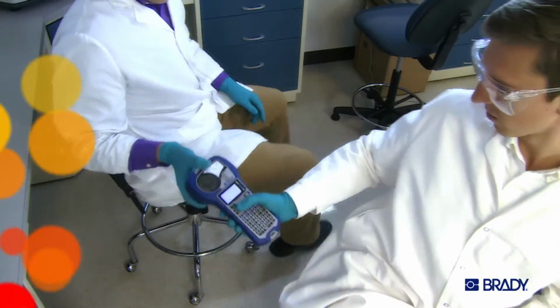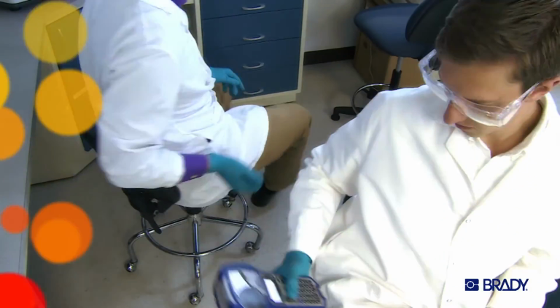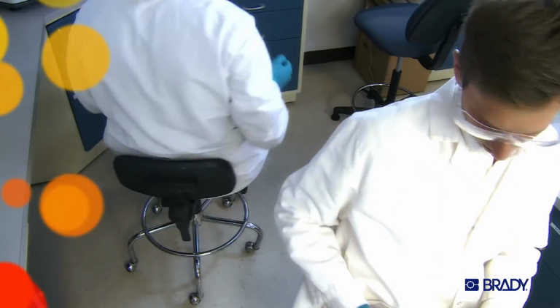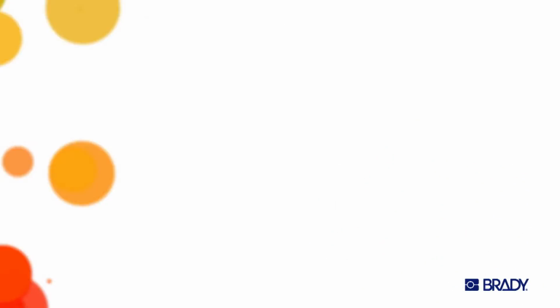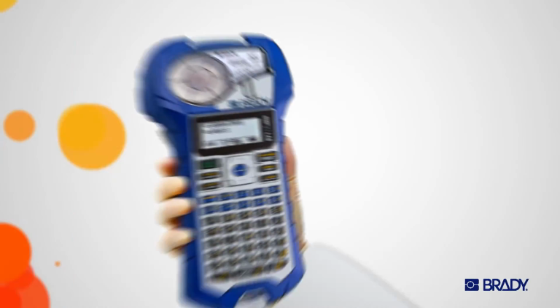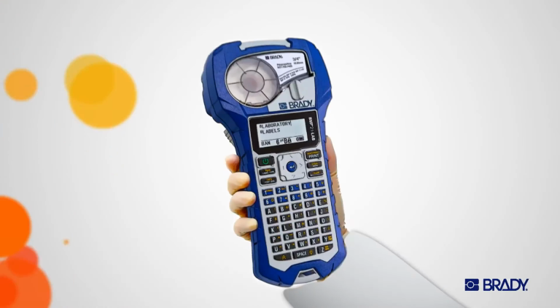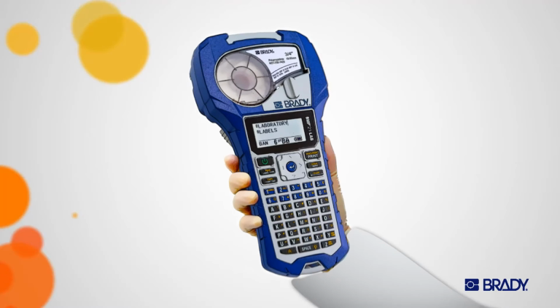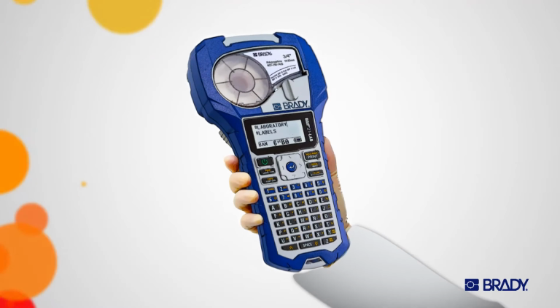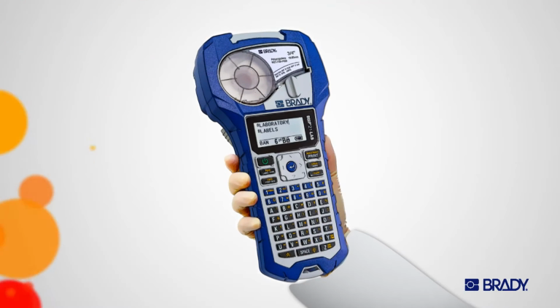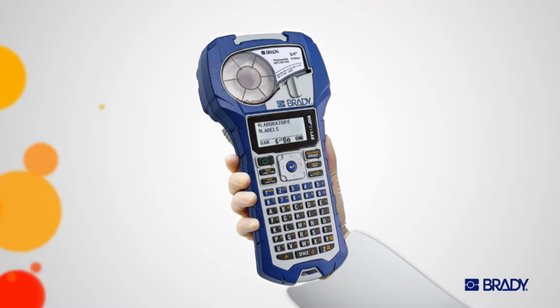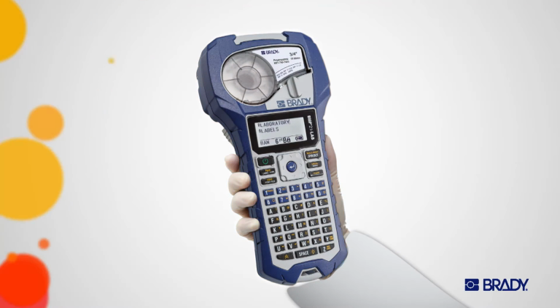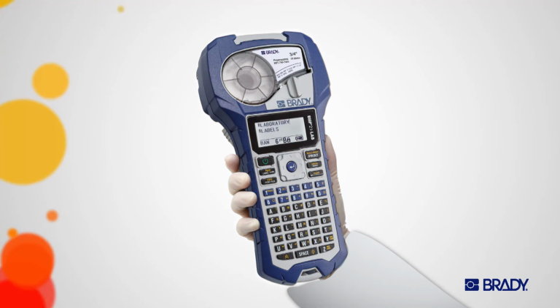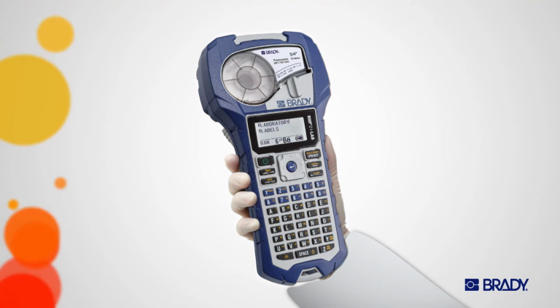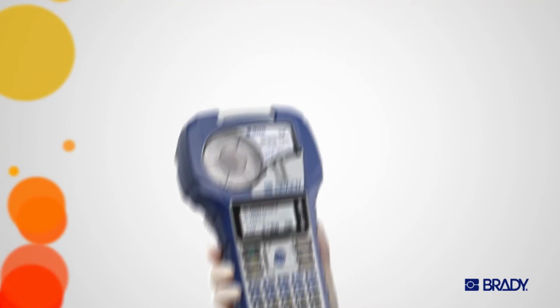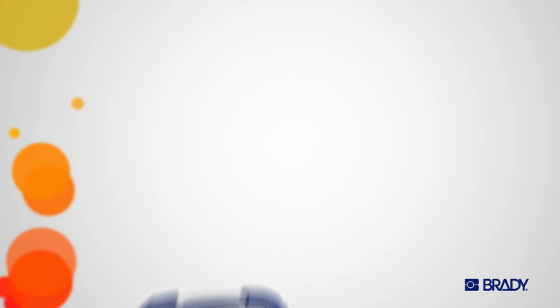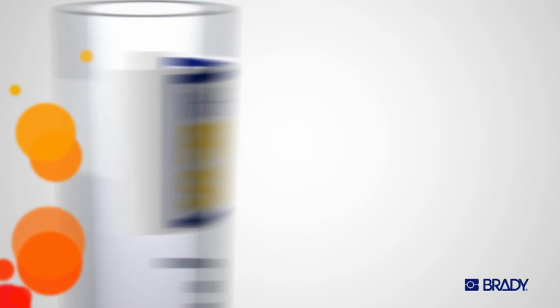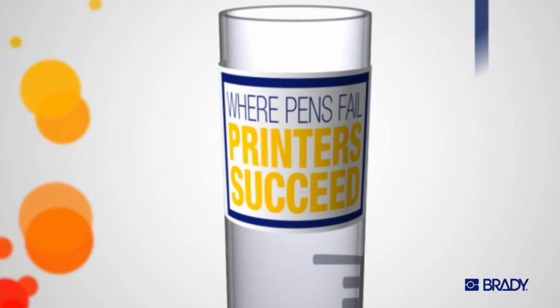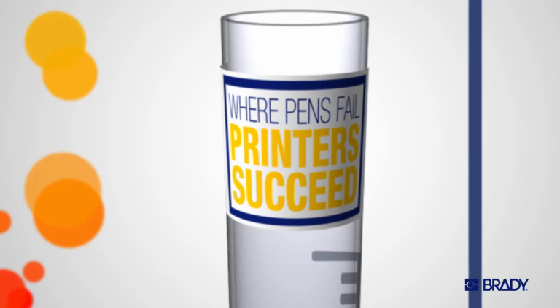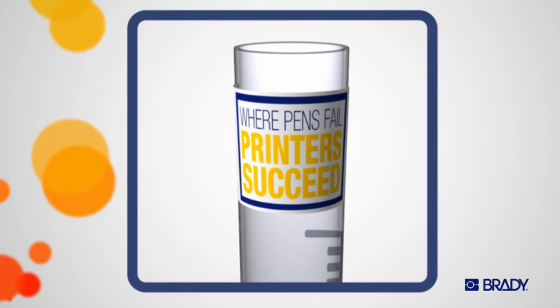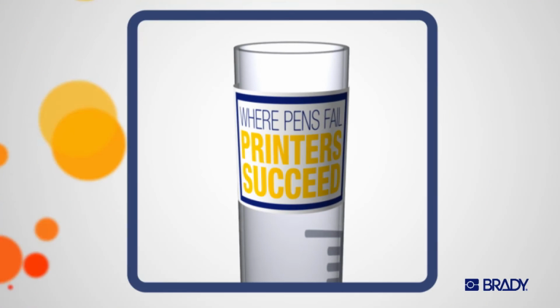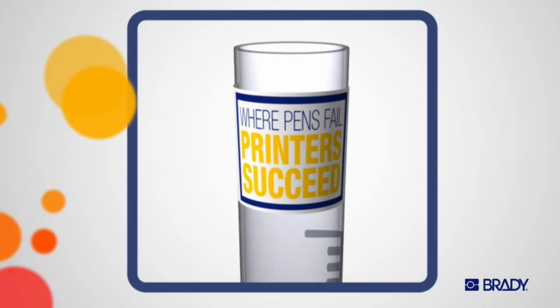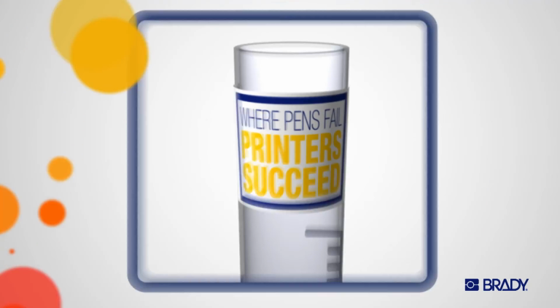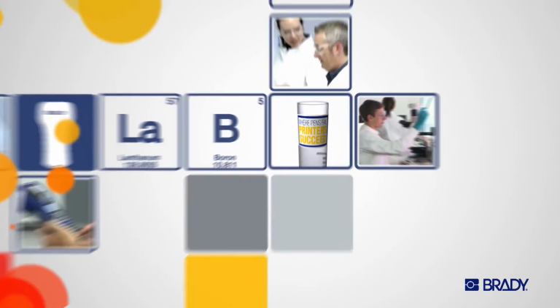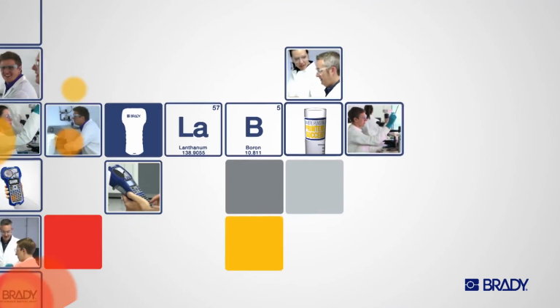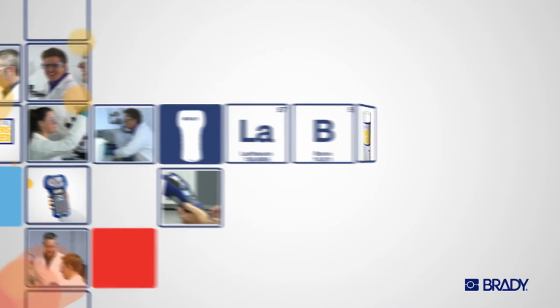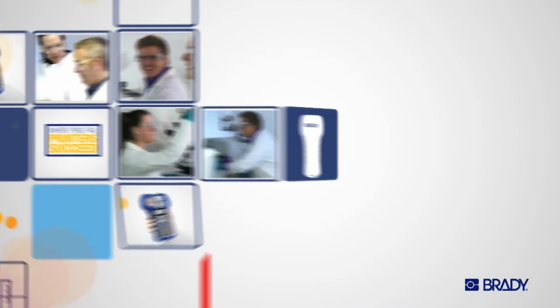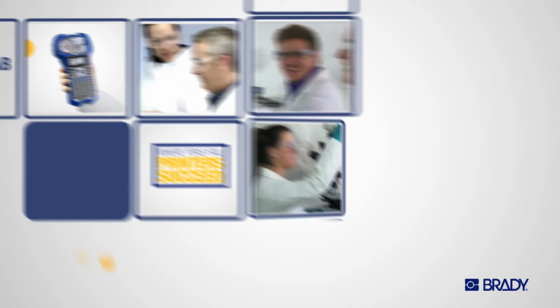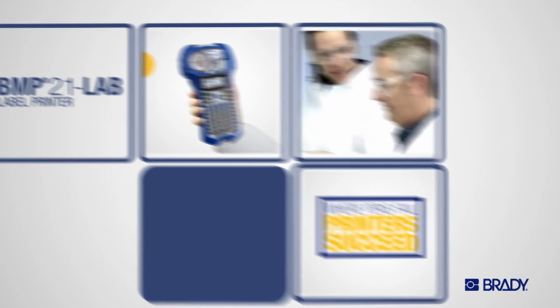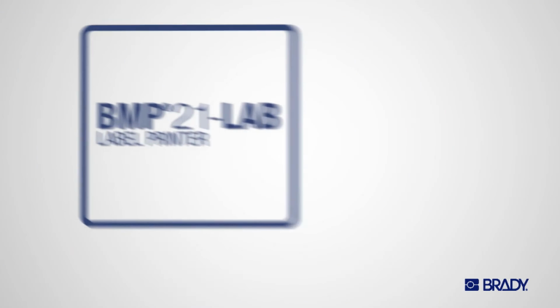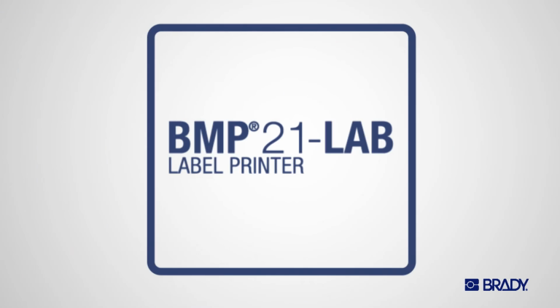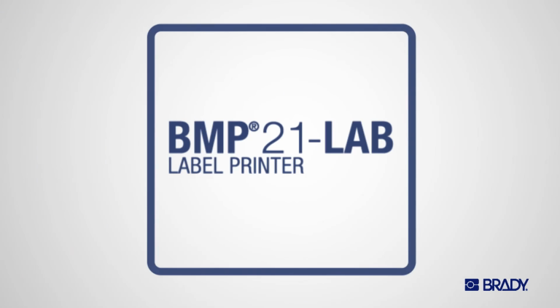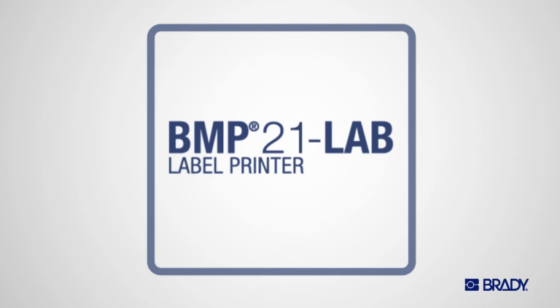Grab a BMP21 Lab Laboratory Label Printer from Brady. Hard at work in laboratories every day.